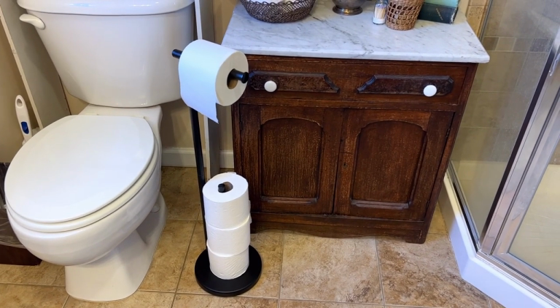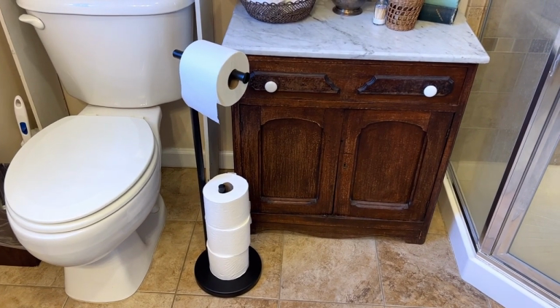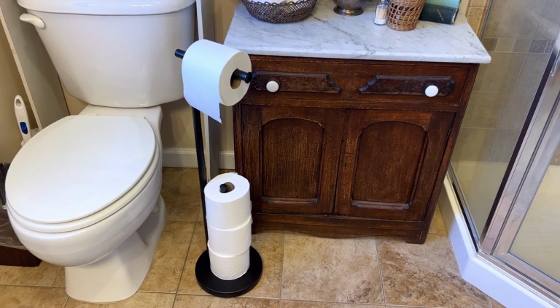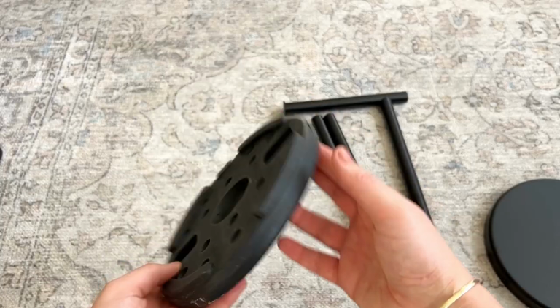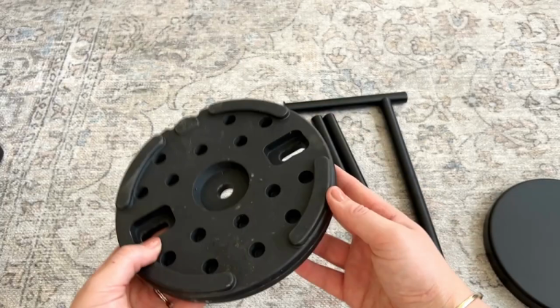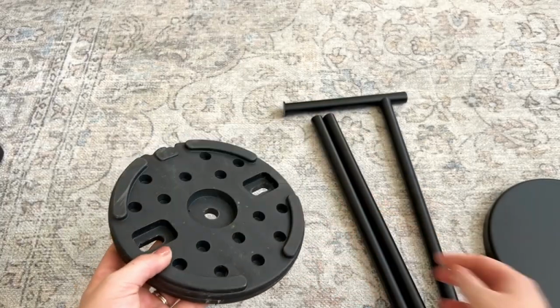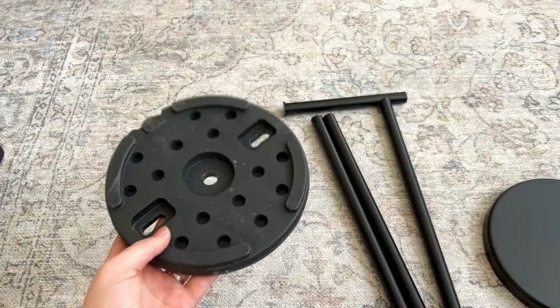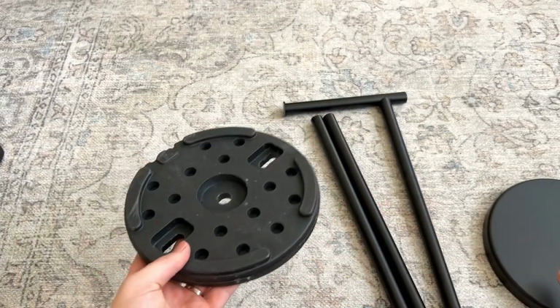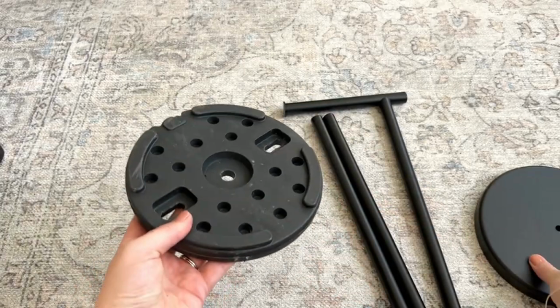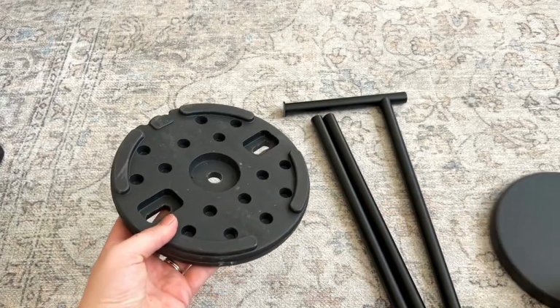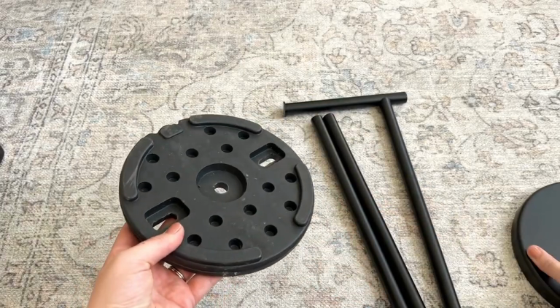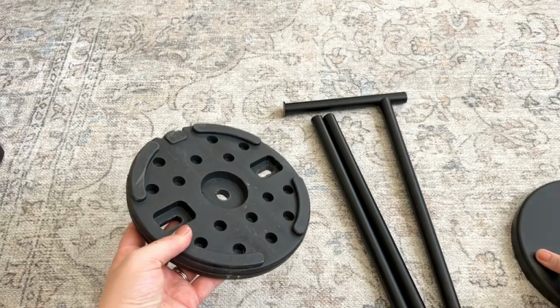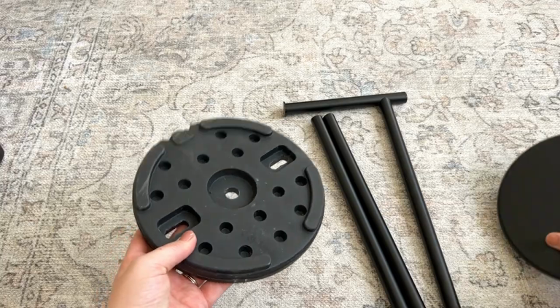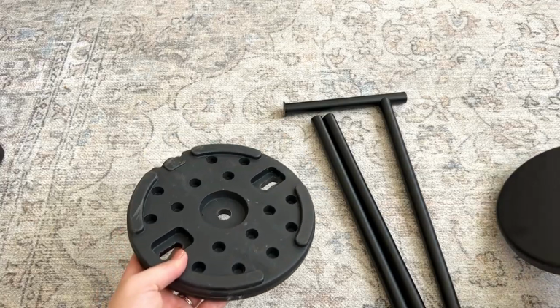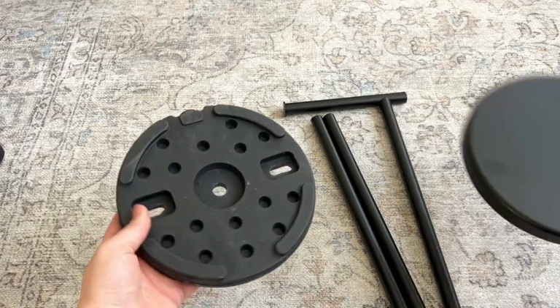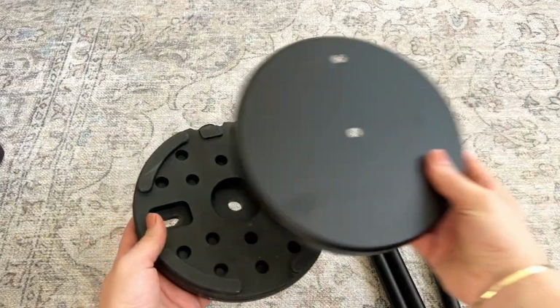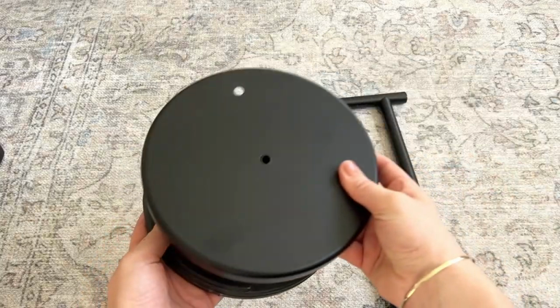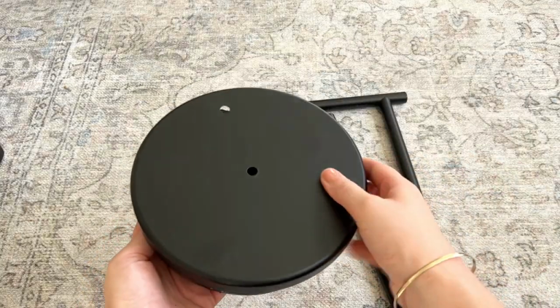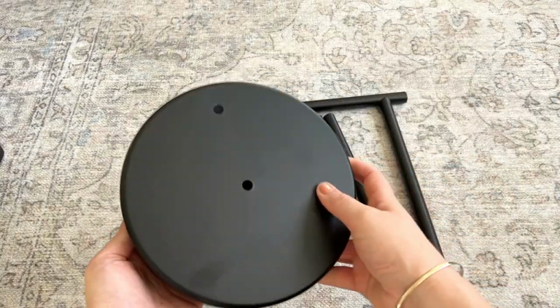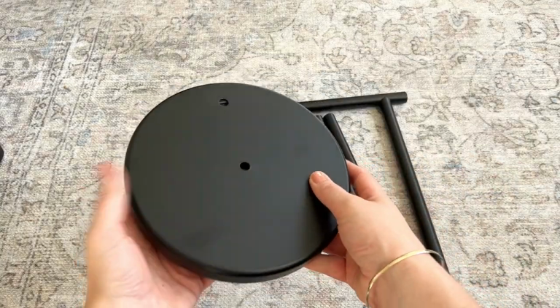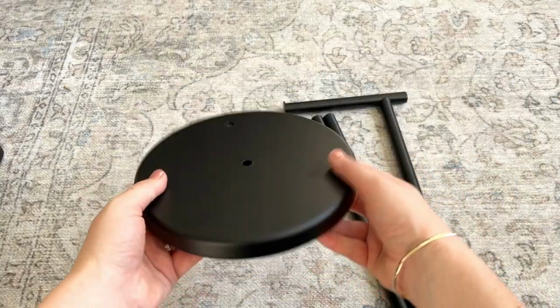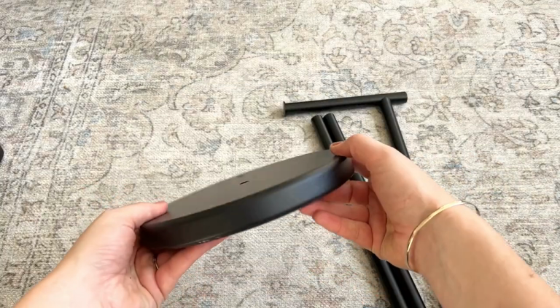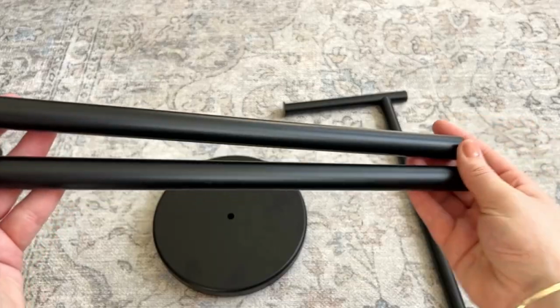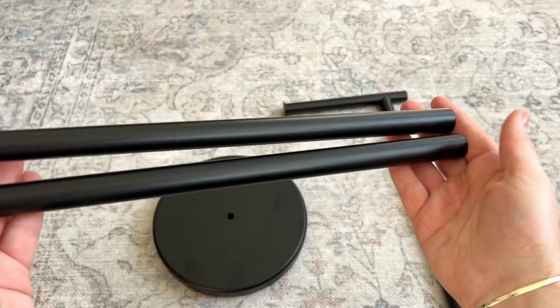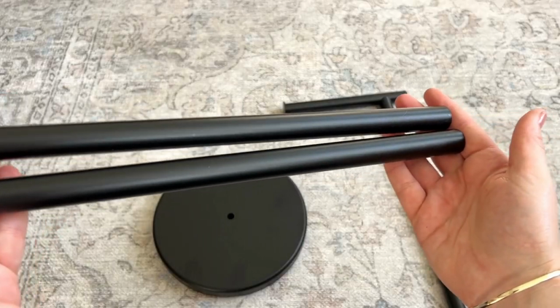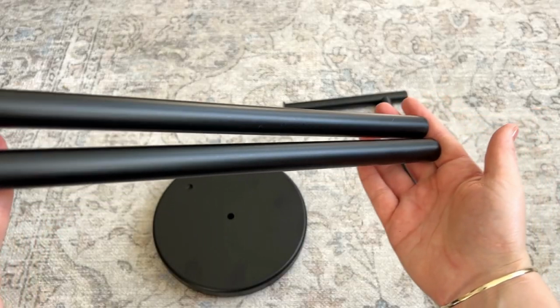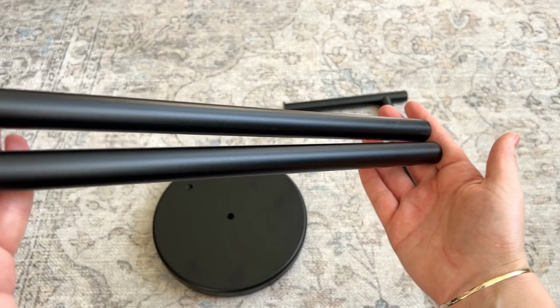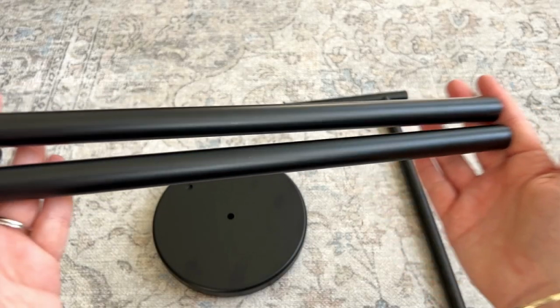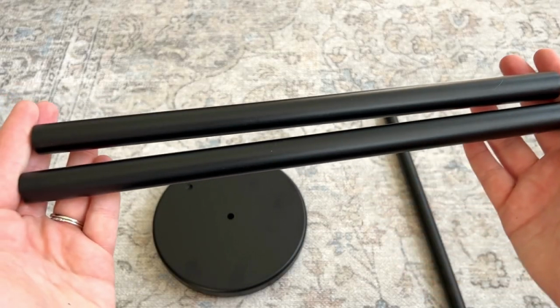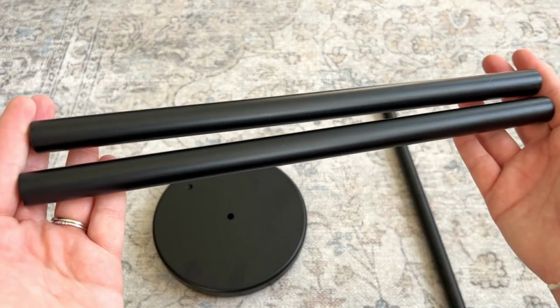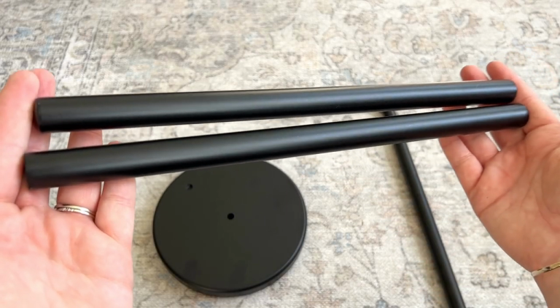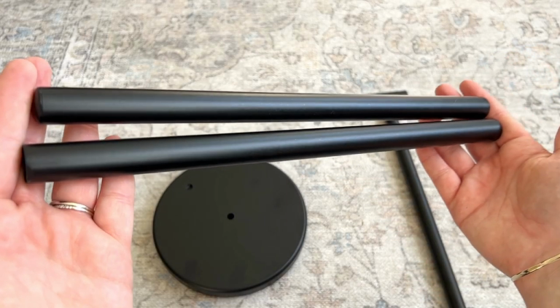It comes with a weighted base which will help keep it in place so it doesn't shift around your bathroom too much. And I really love the pretty matte black finish.